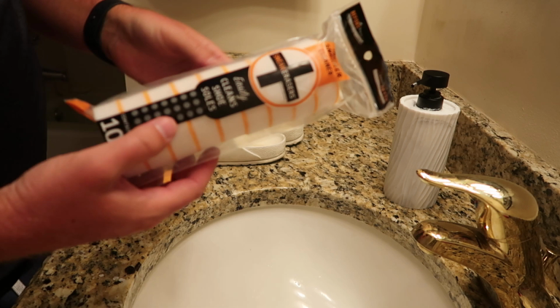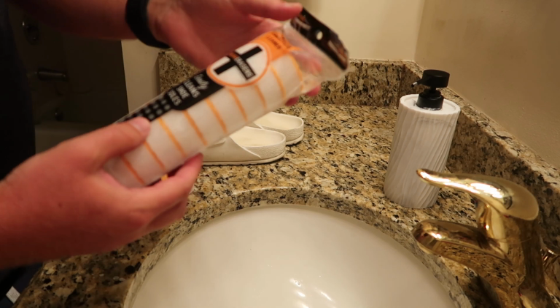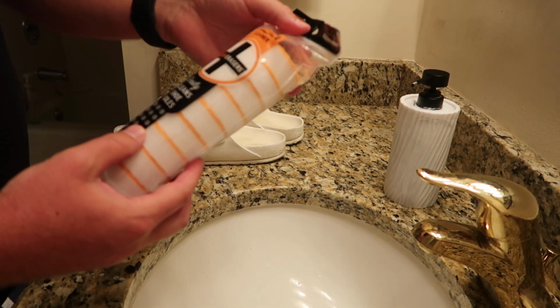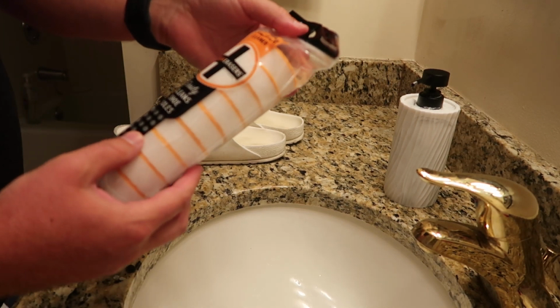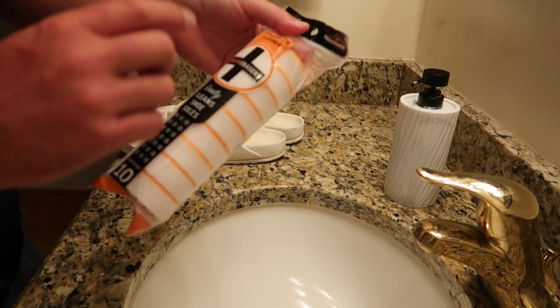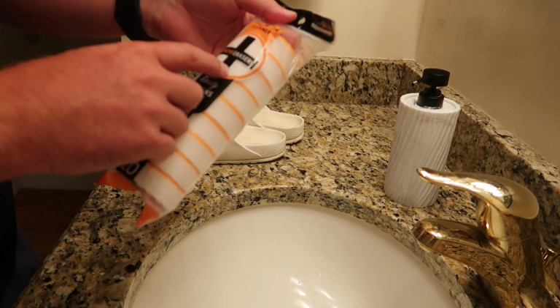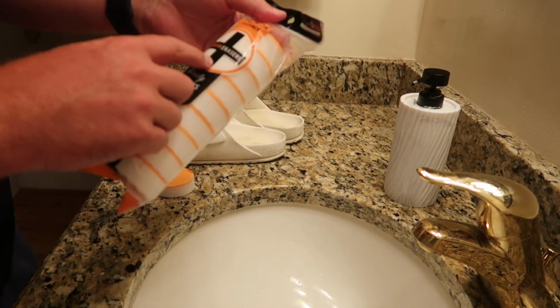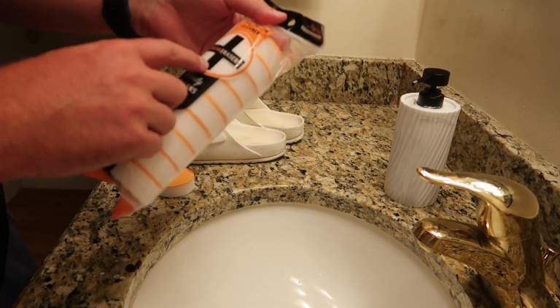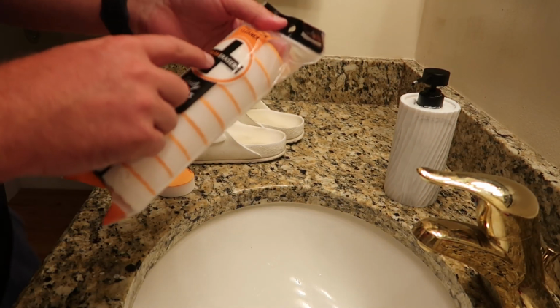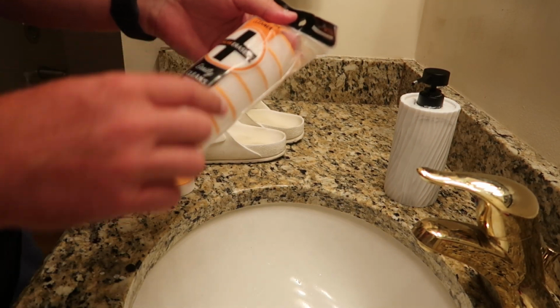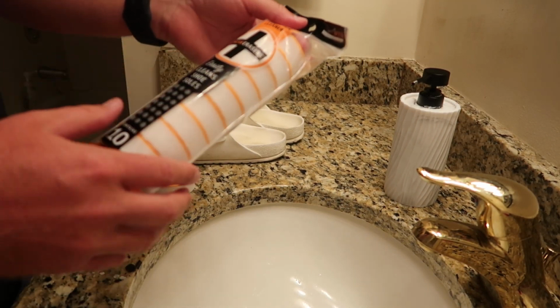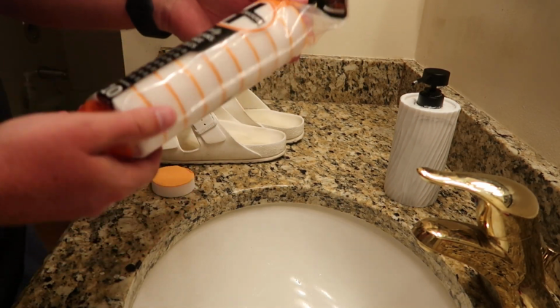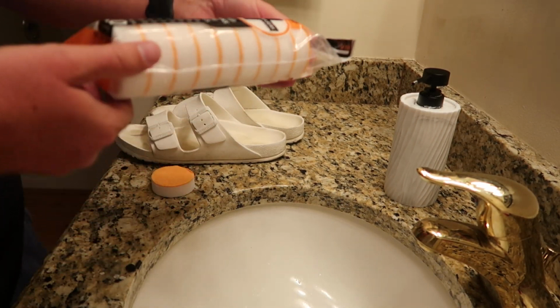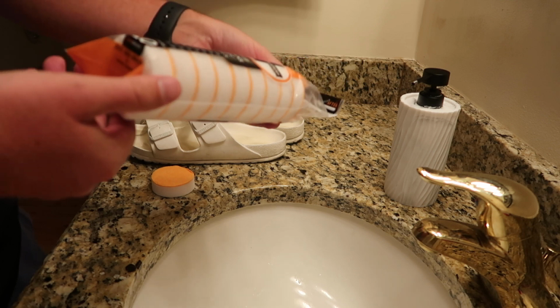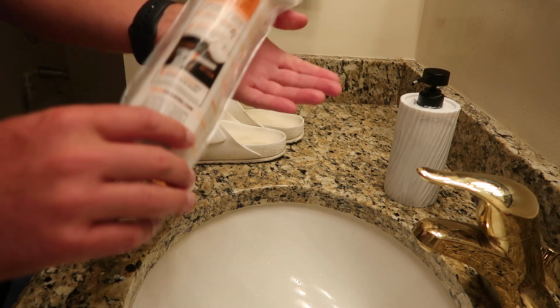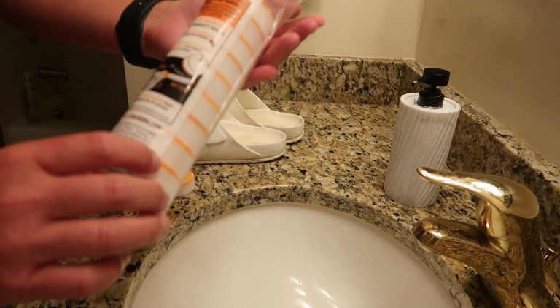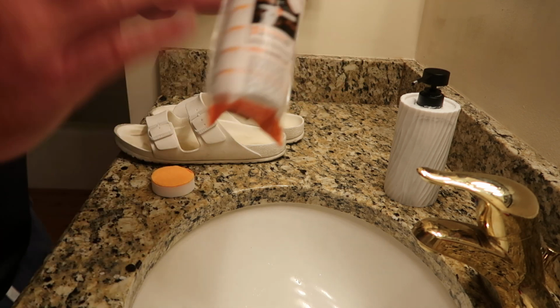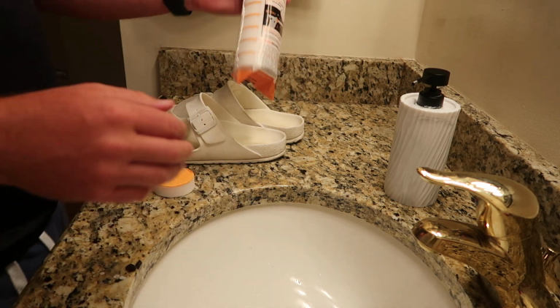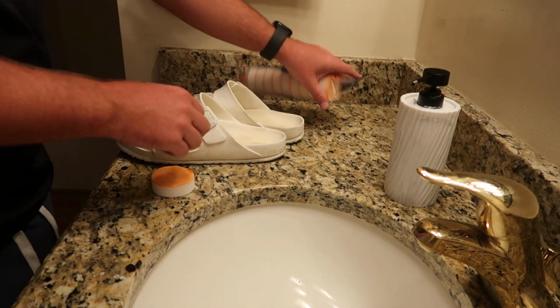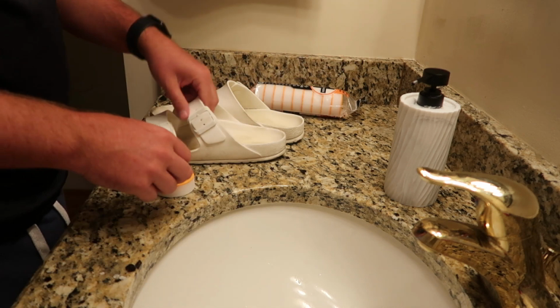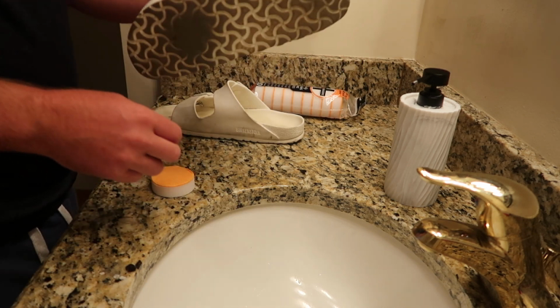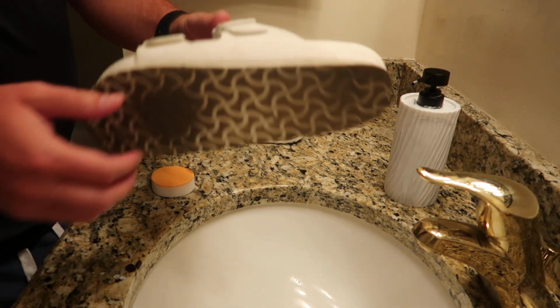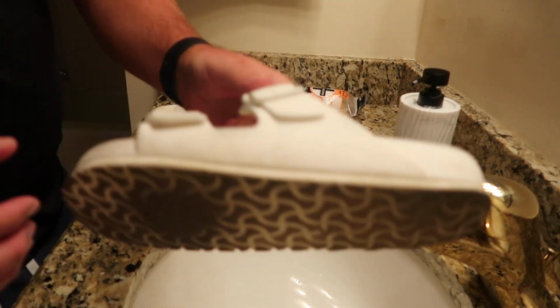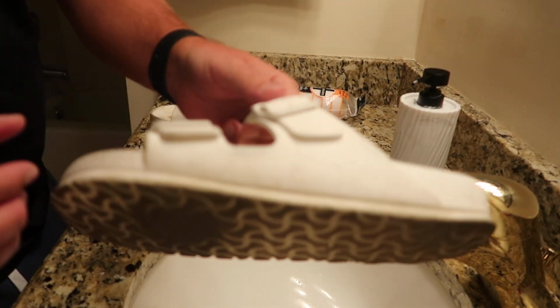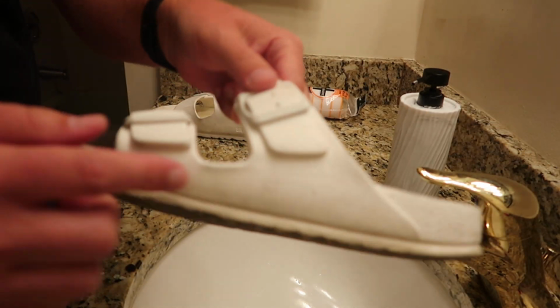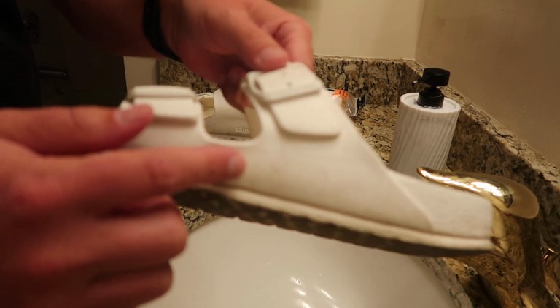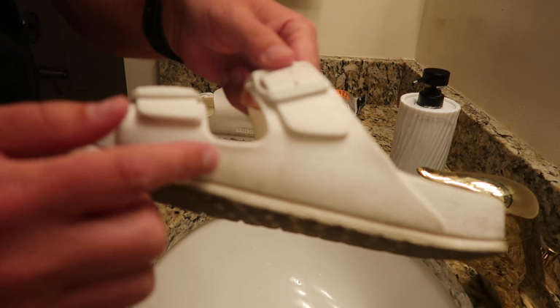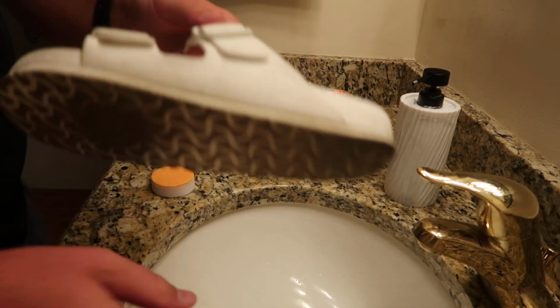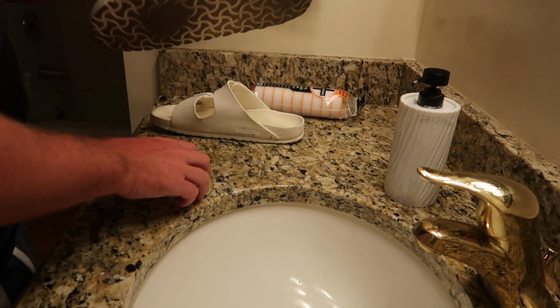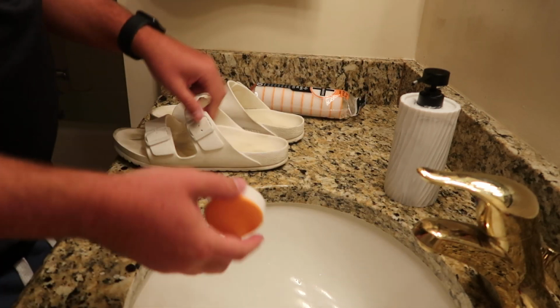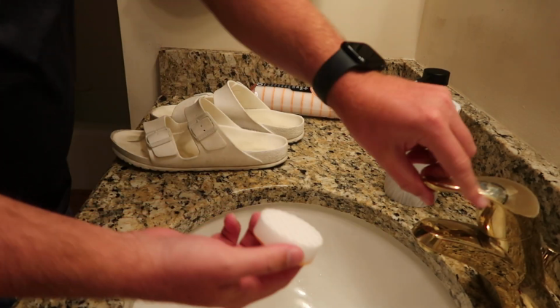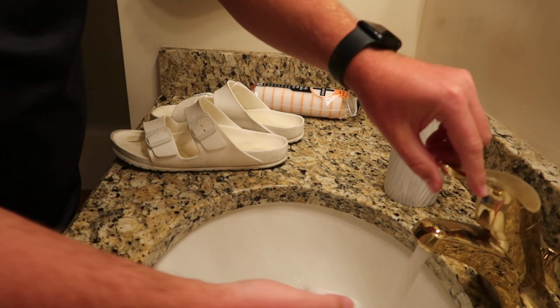We're going to use these instant sneaker cleaner here, the SneakERASERS. It comes with 10 of these. This is going to be the first time that I've used it. And you can see these are a mess. So what you're supposed to do is wet this.